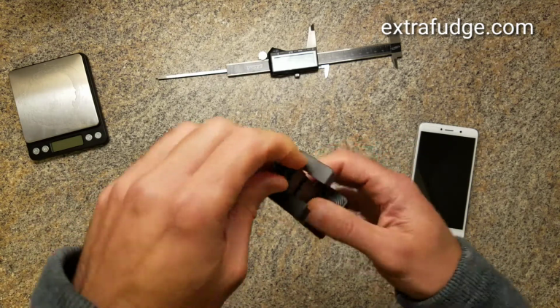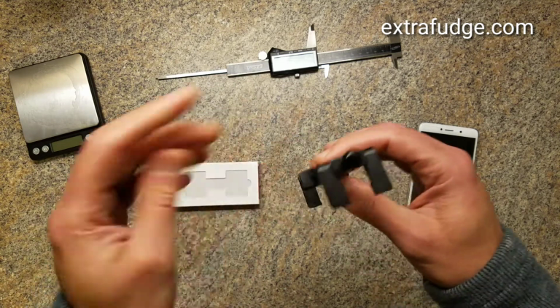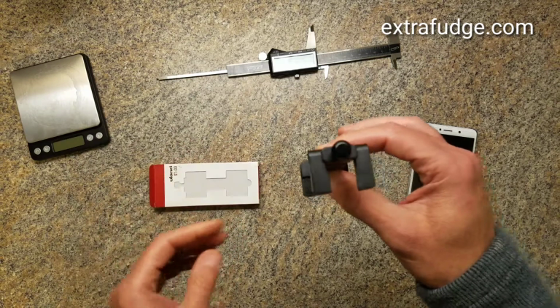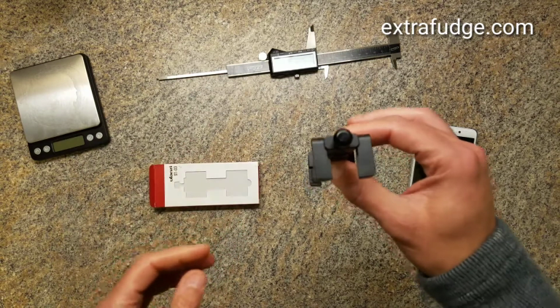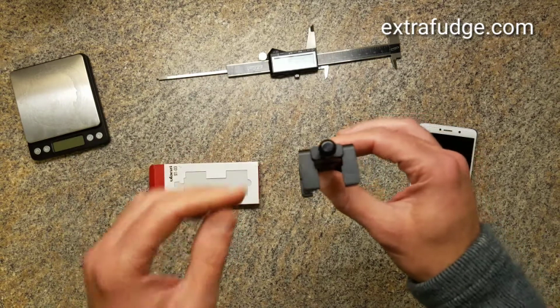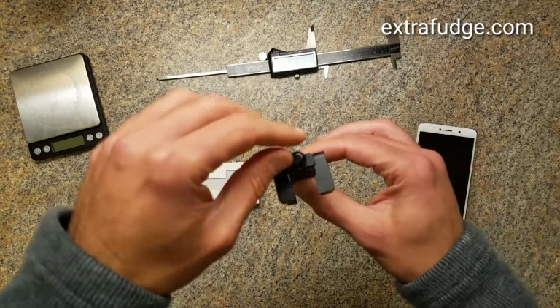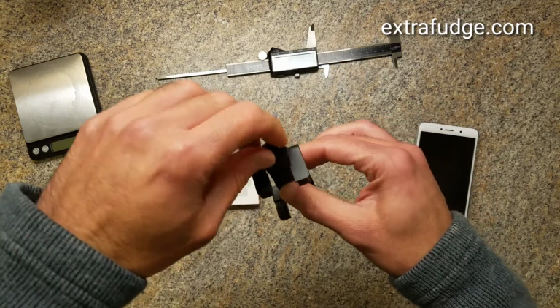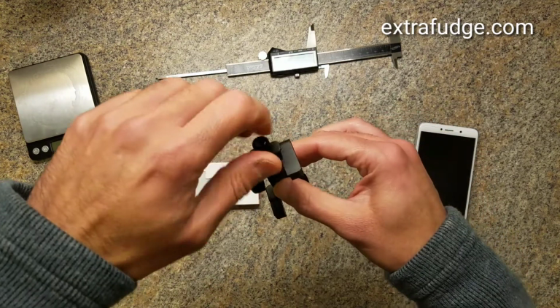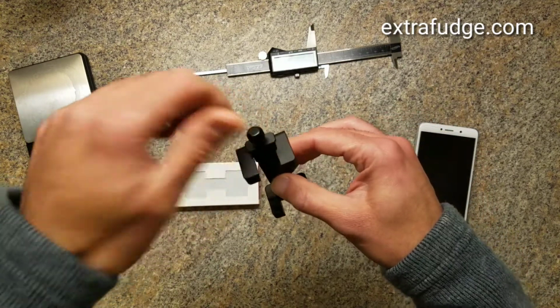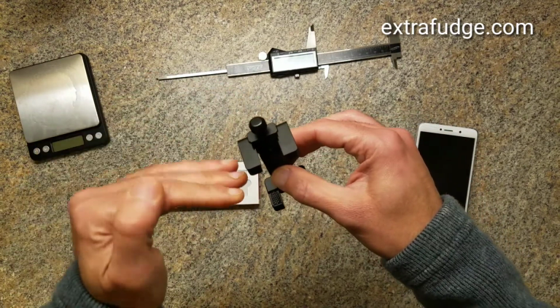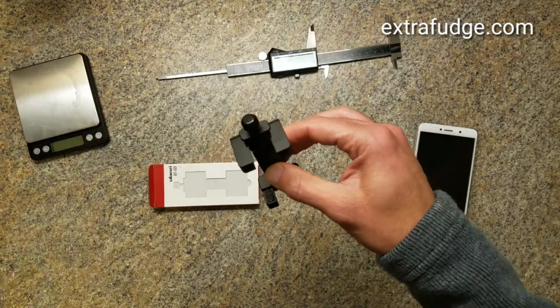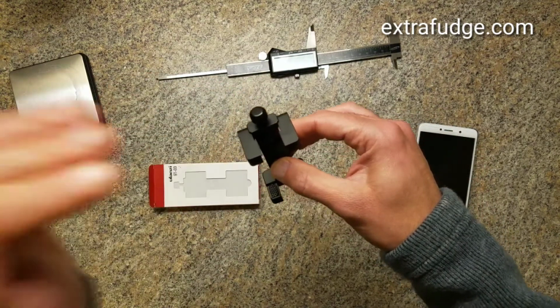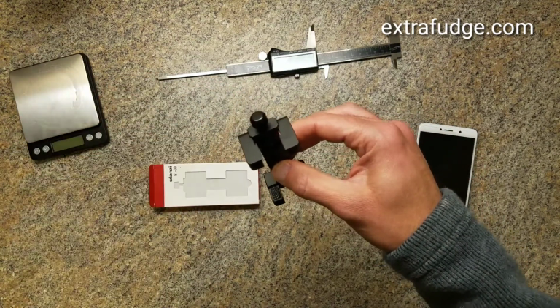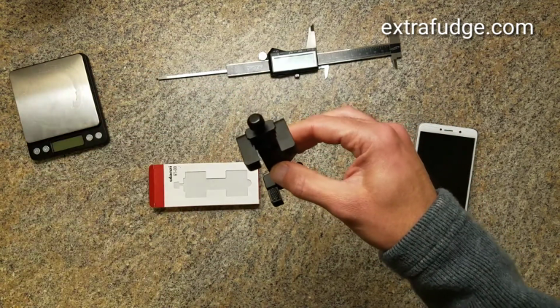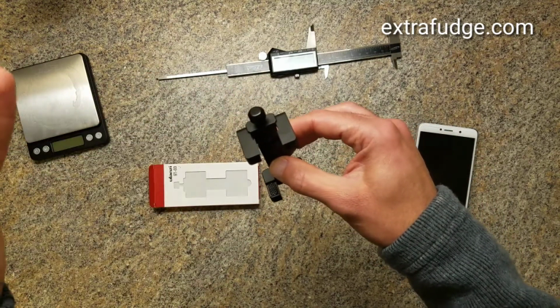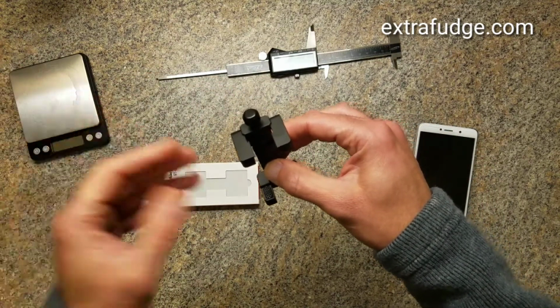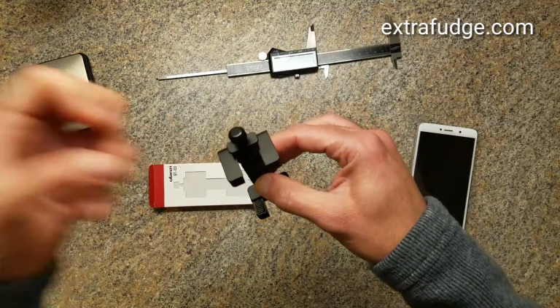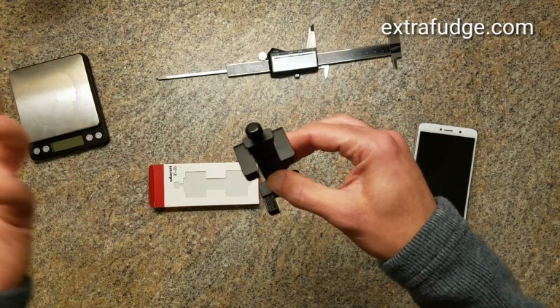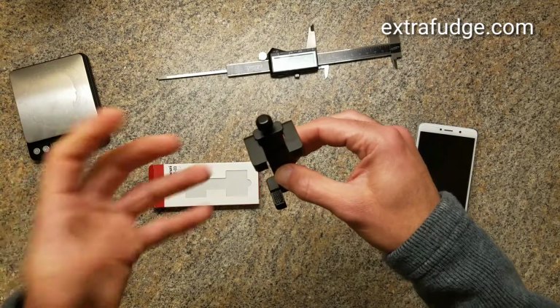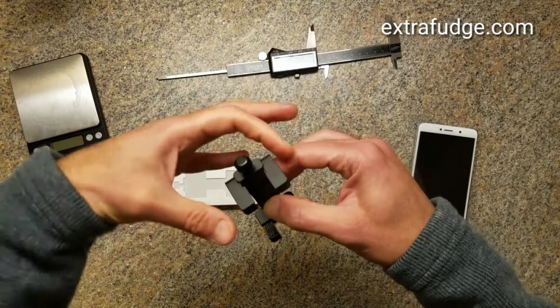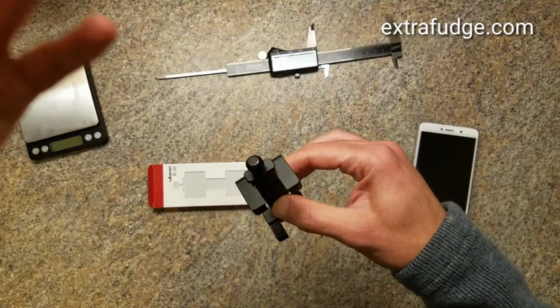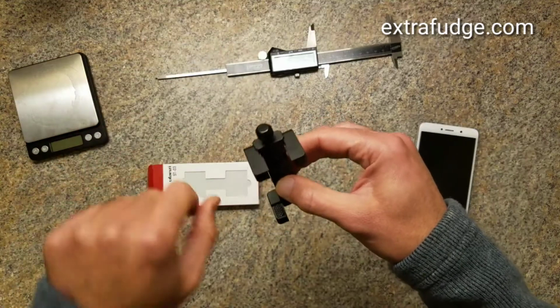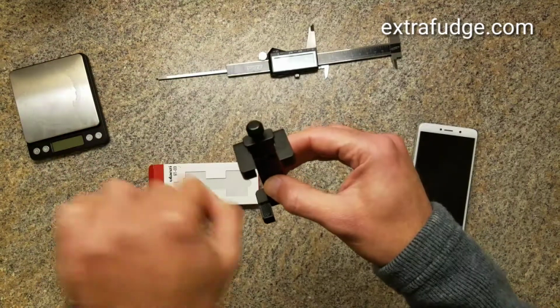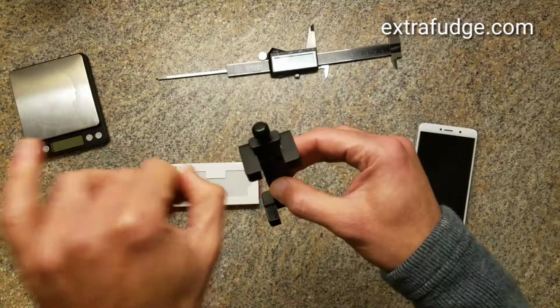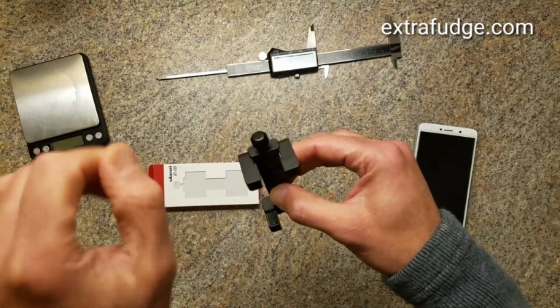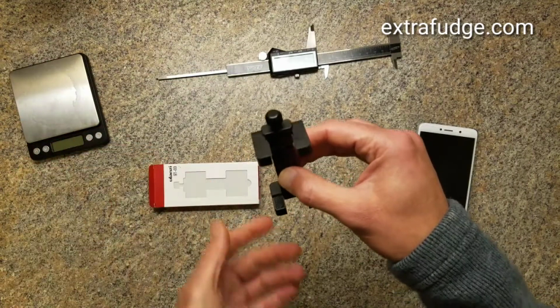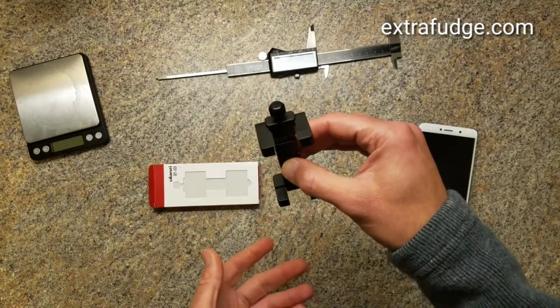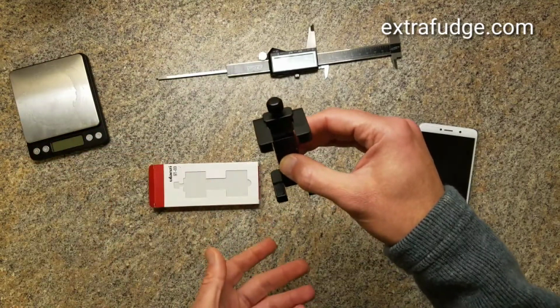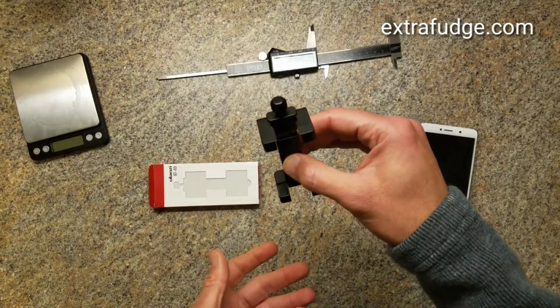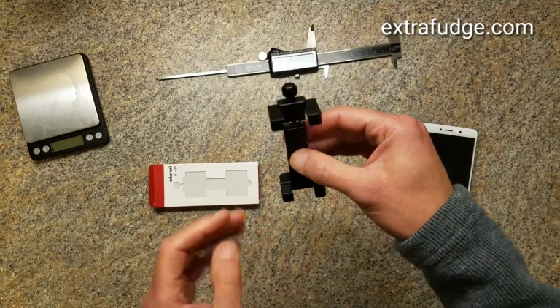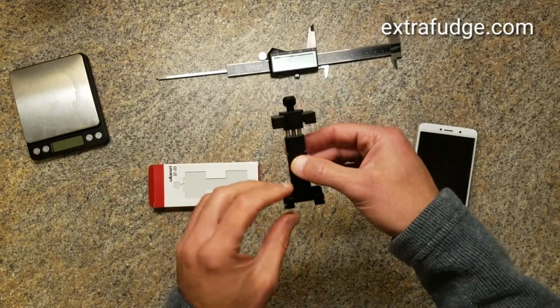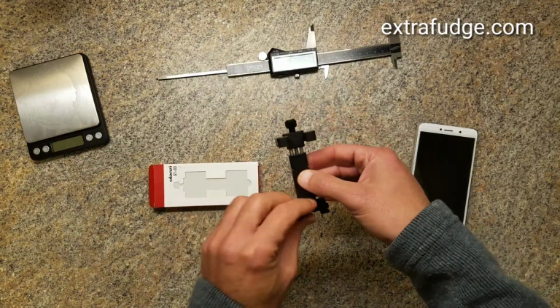For example, when it's on a tripod and you open it, it just goes up by itself. You don't need another hand to lift it or to wiggle the cell phone through it.